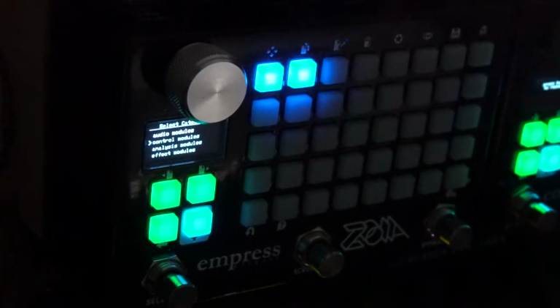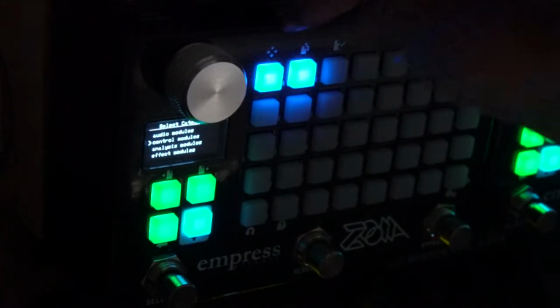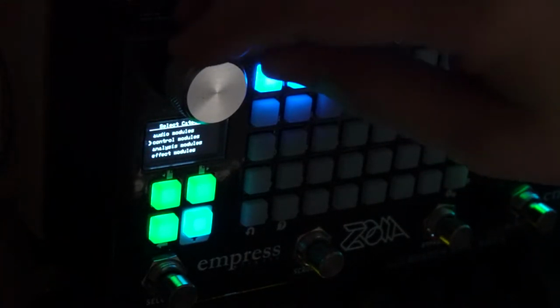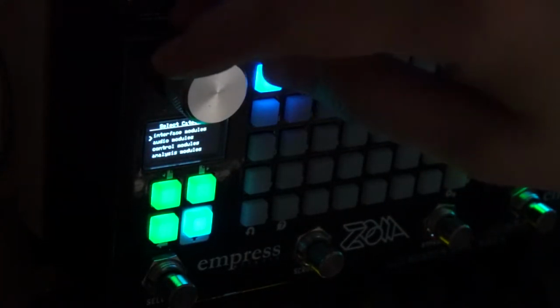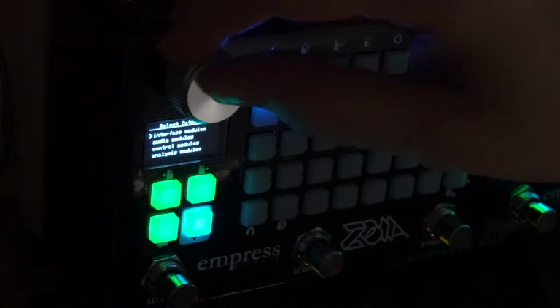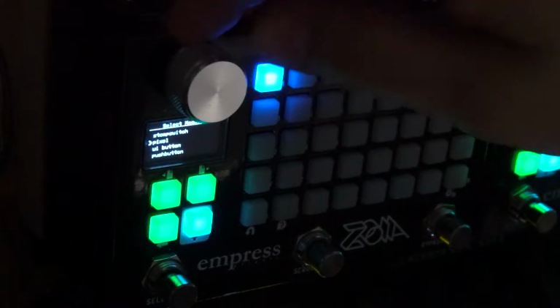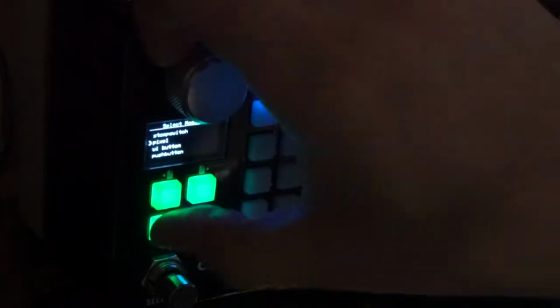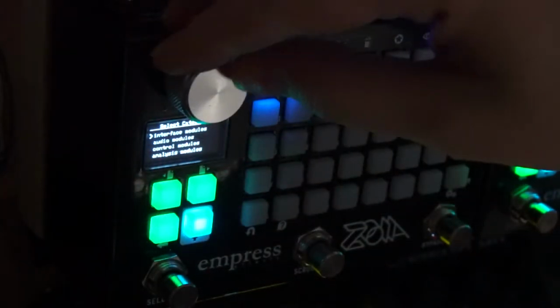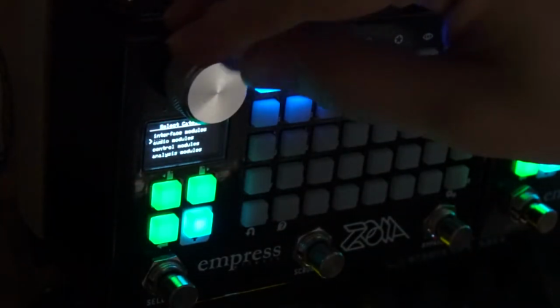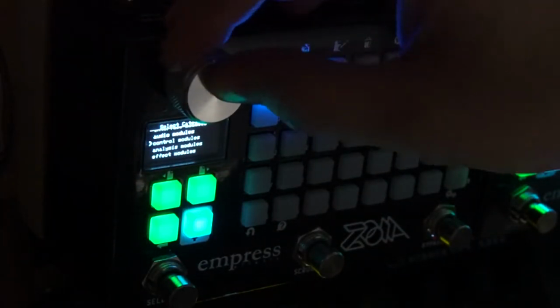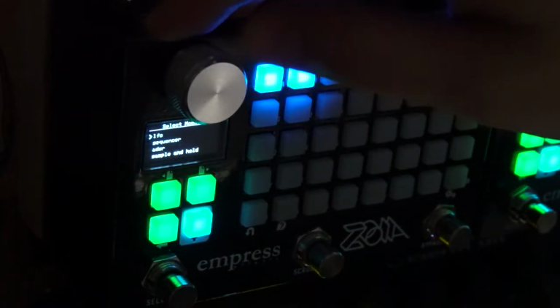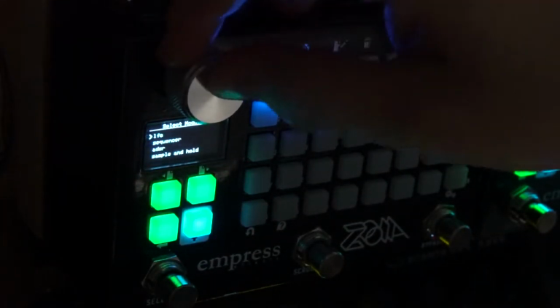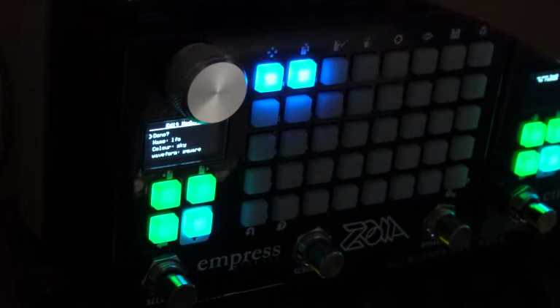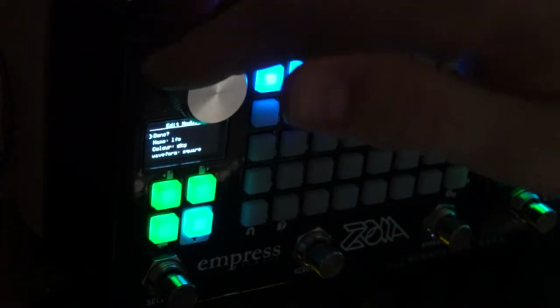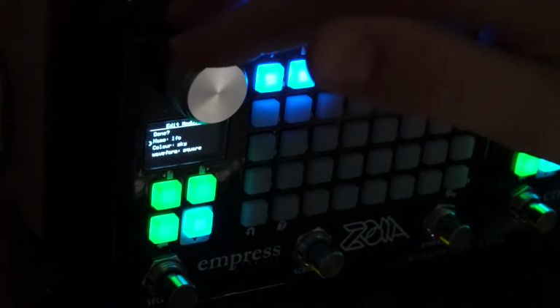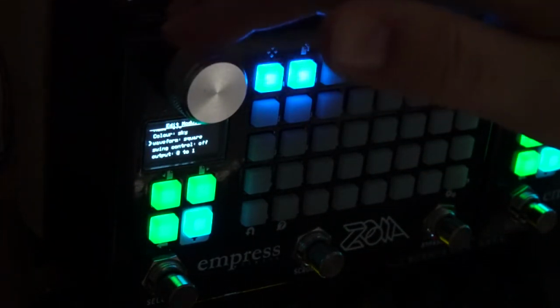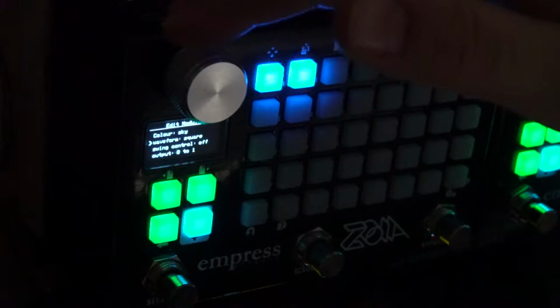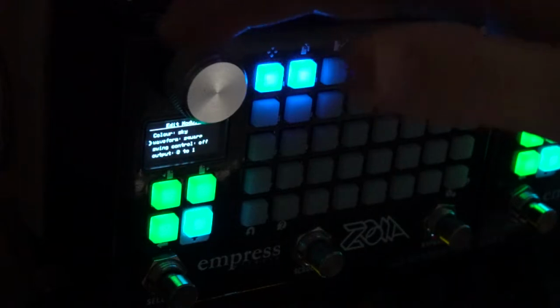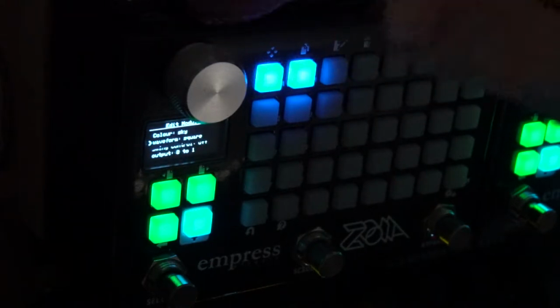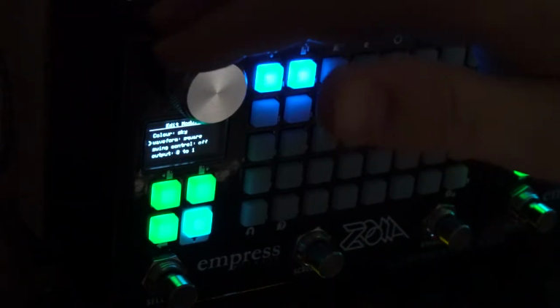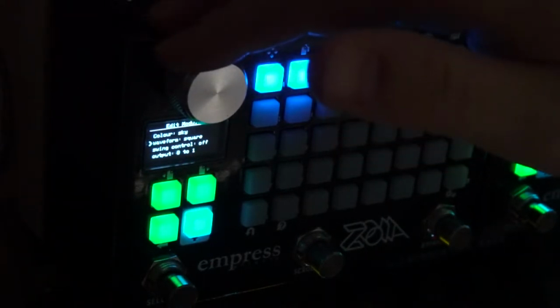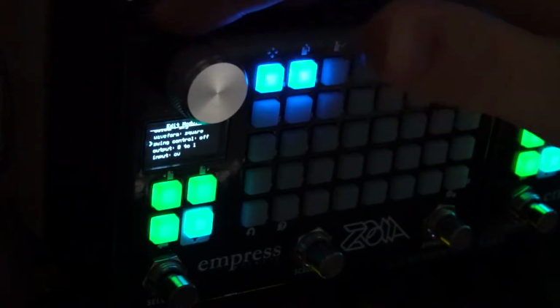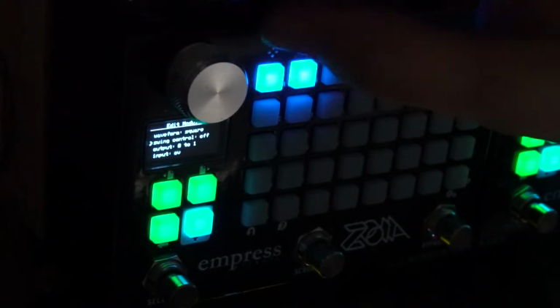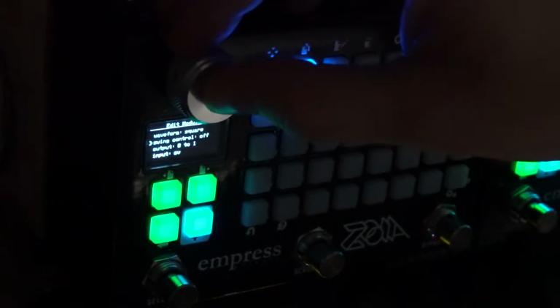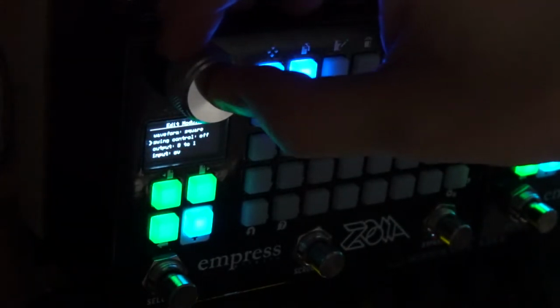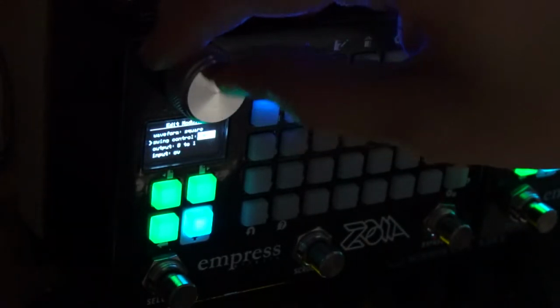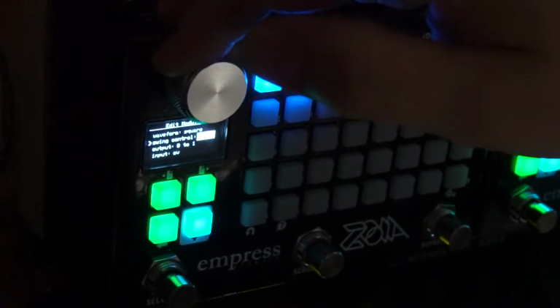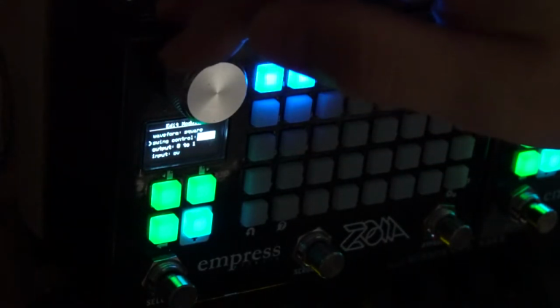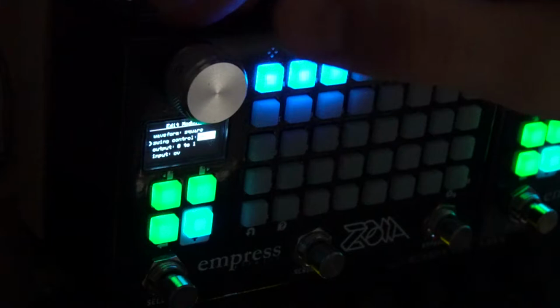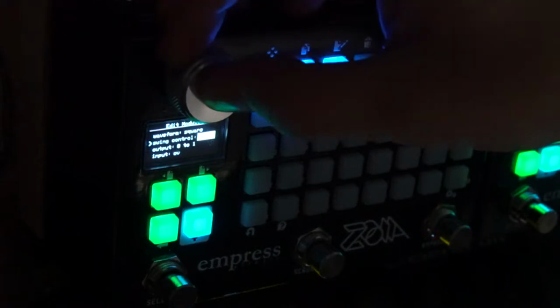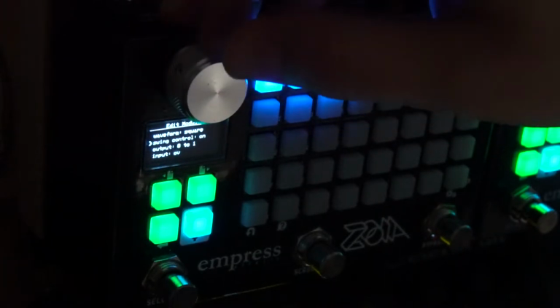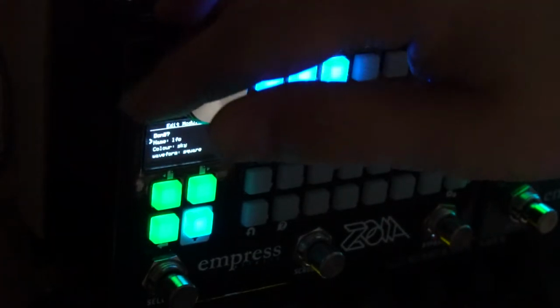Start with the LFO. So you go into control modules, LFO. Automatically it's set to square wave — you'll want to keep it at that. And you may want to activate the swing control, and I'll show you why in a second.